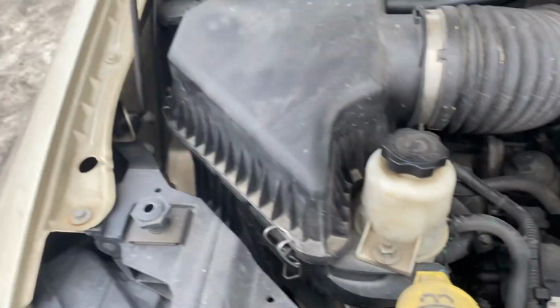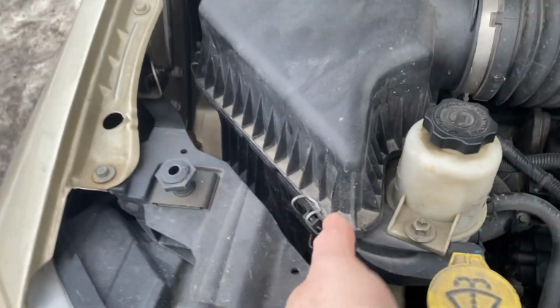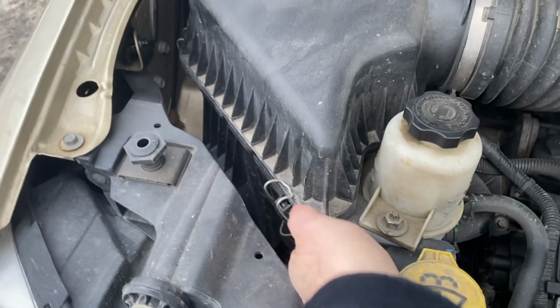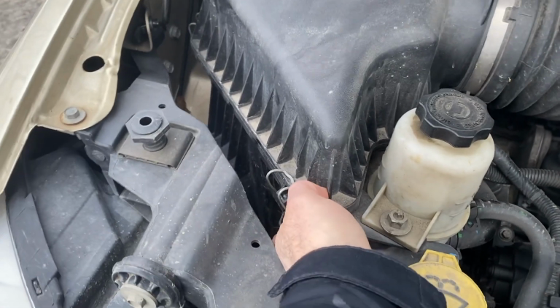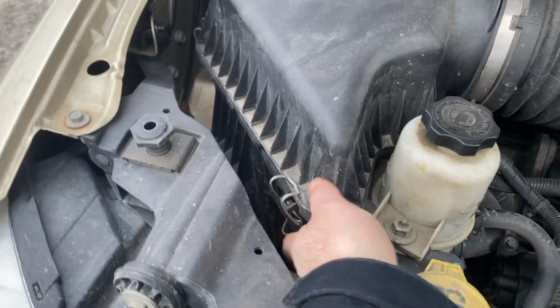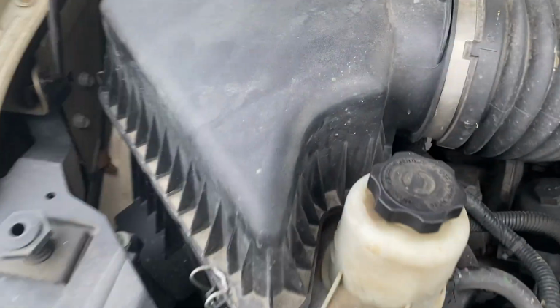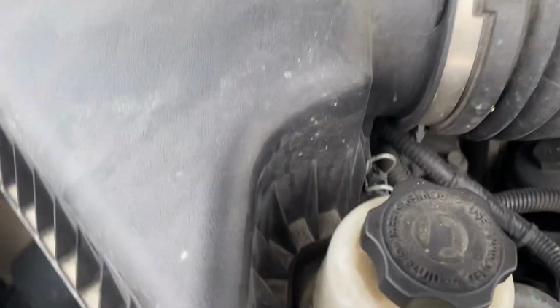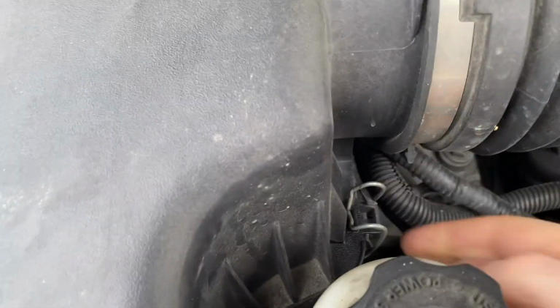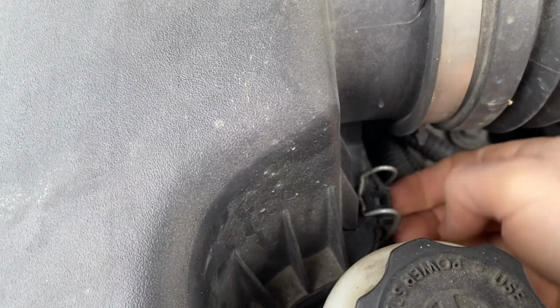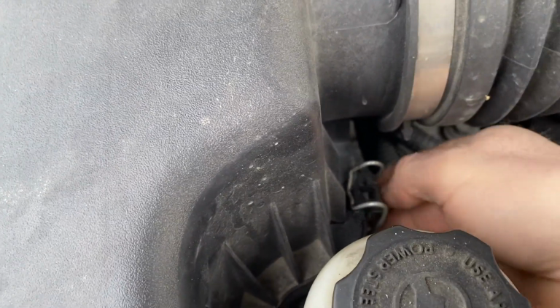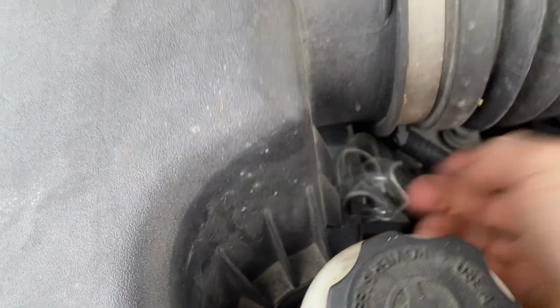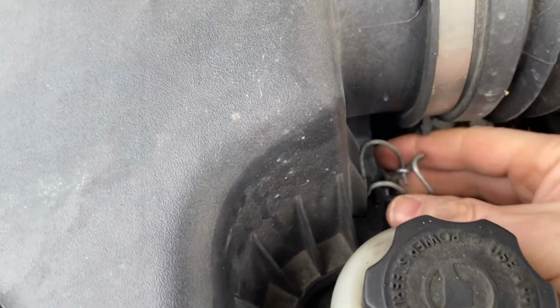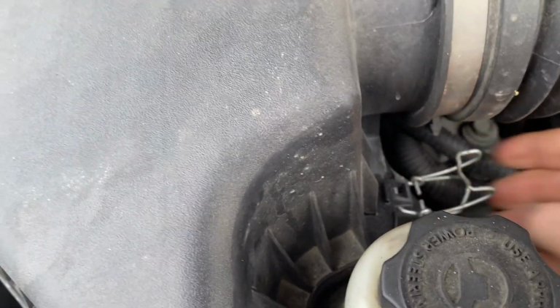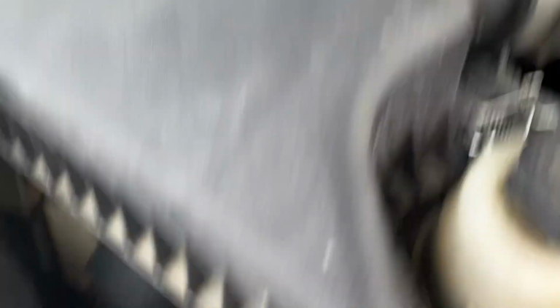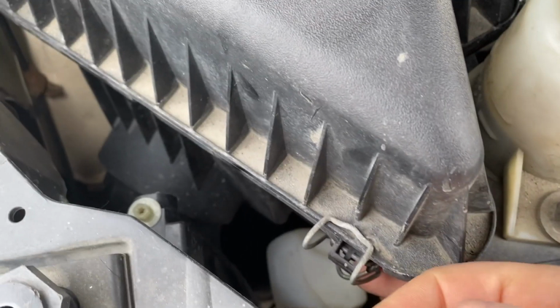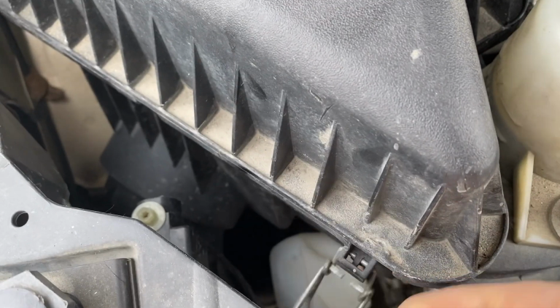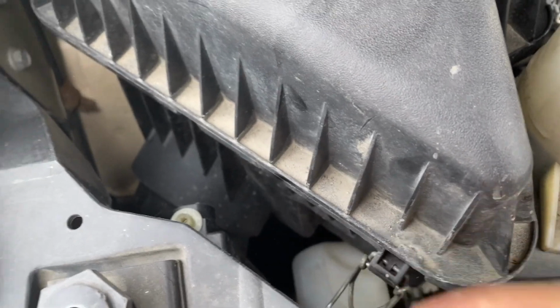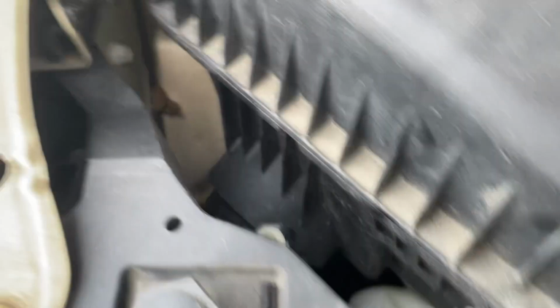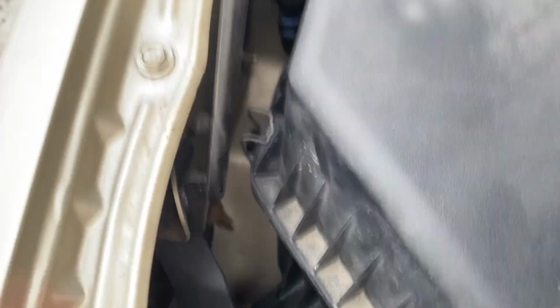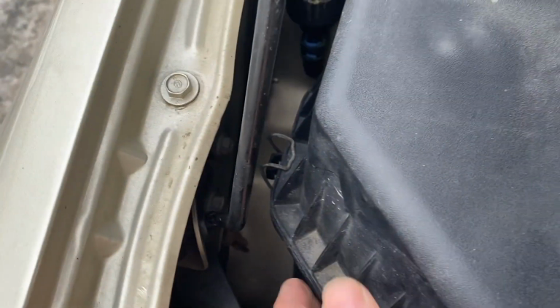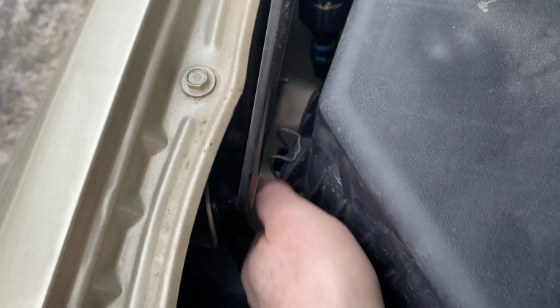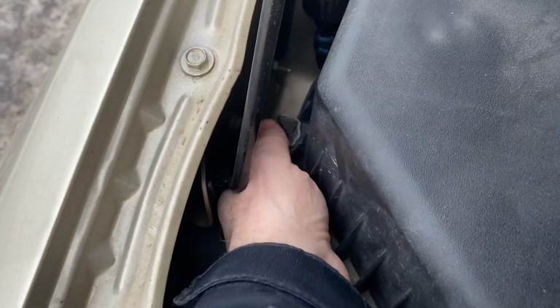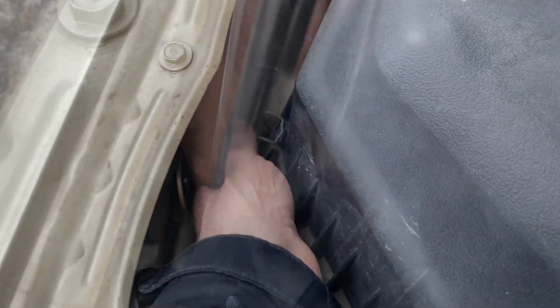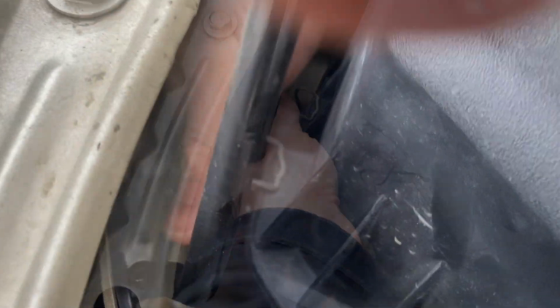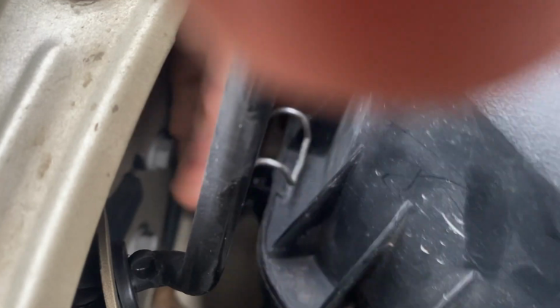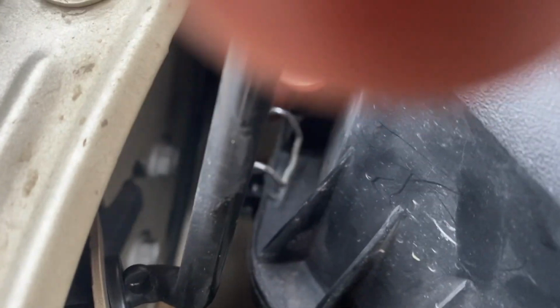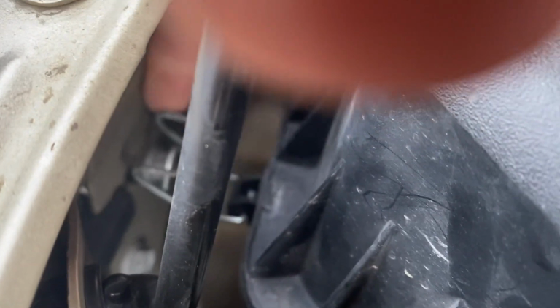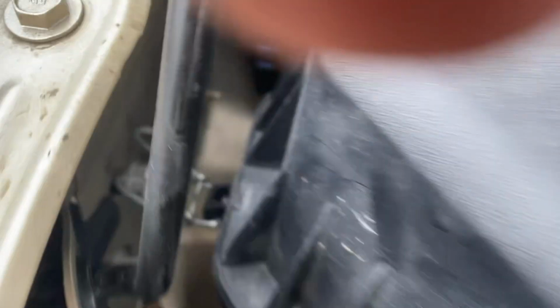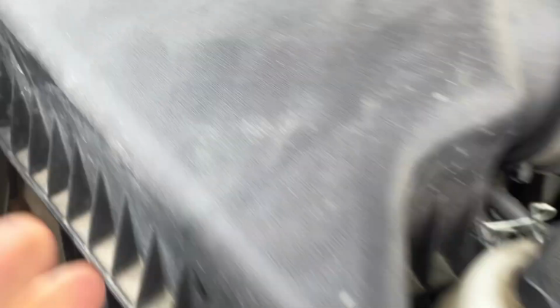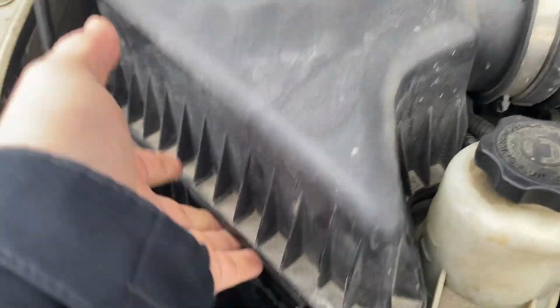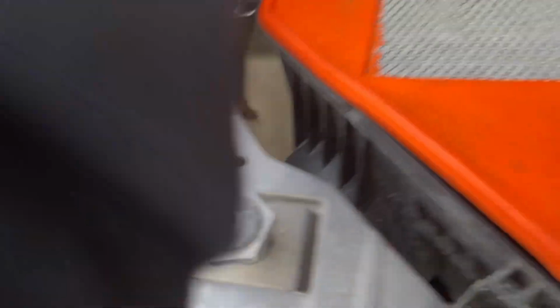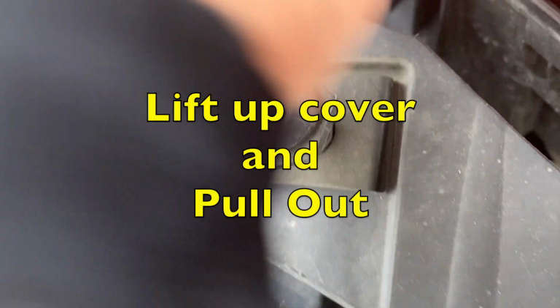Here's where our air filter is. We're just going to come in here. There's three clips — one, two, one side here.